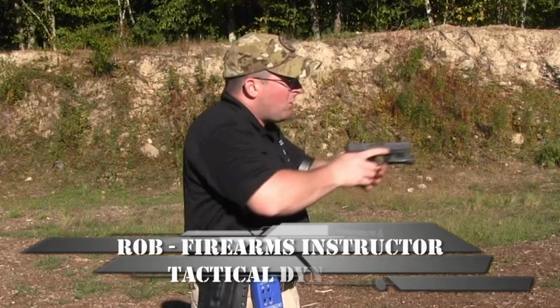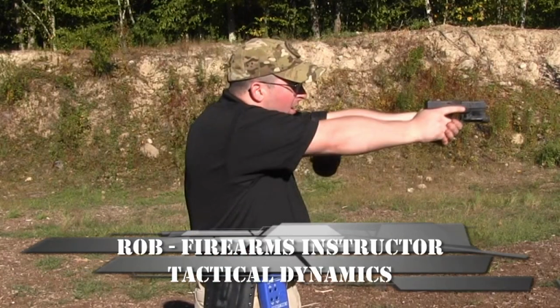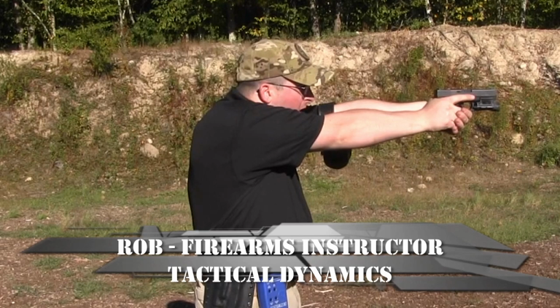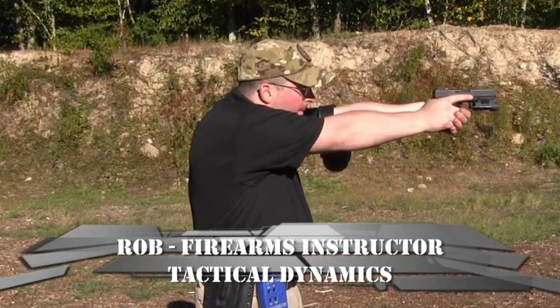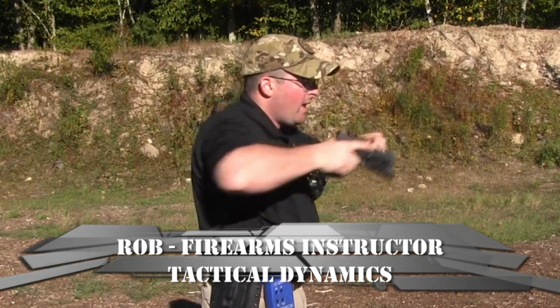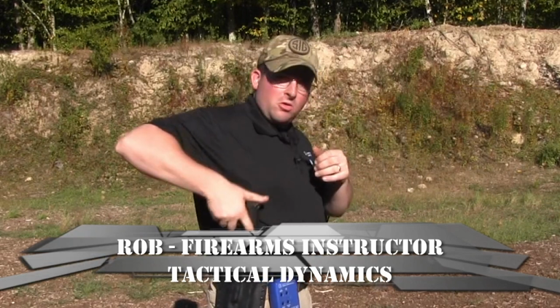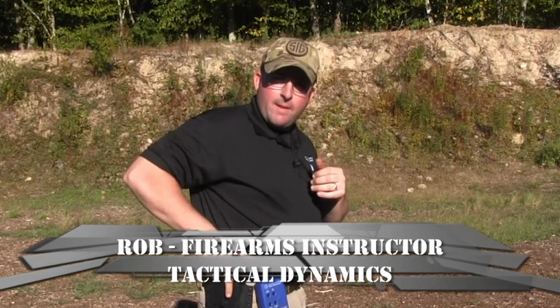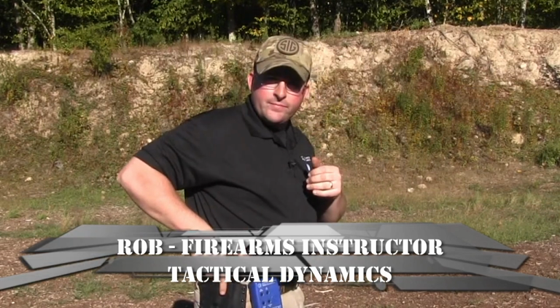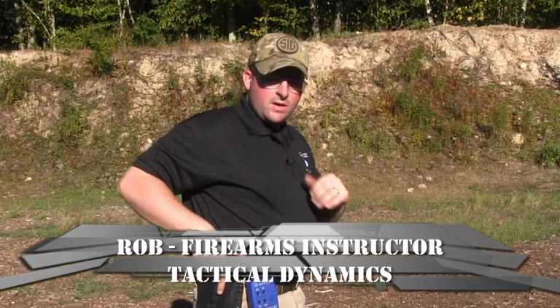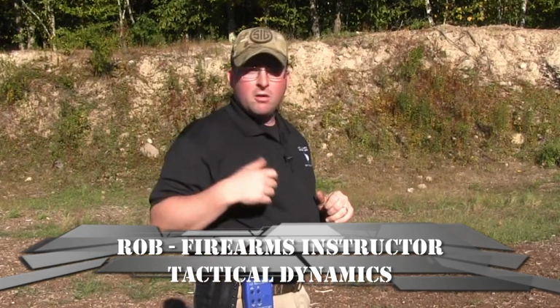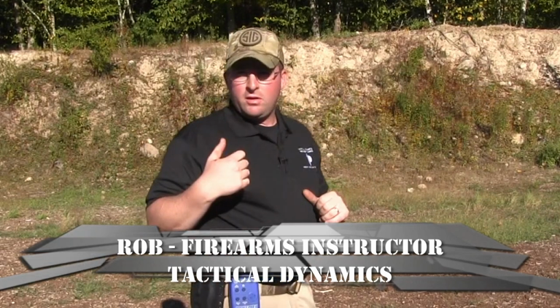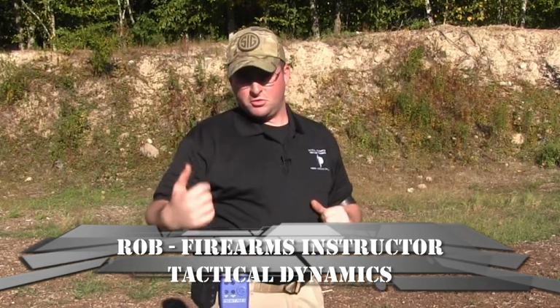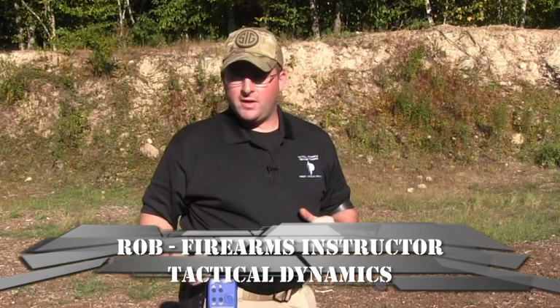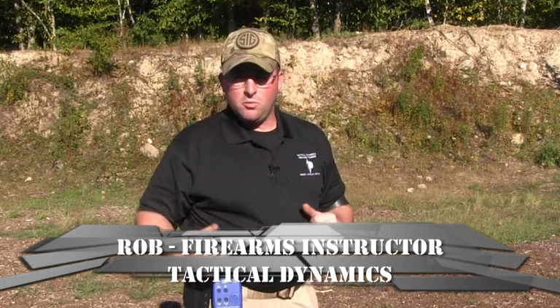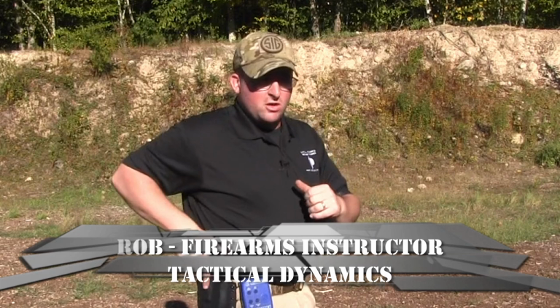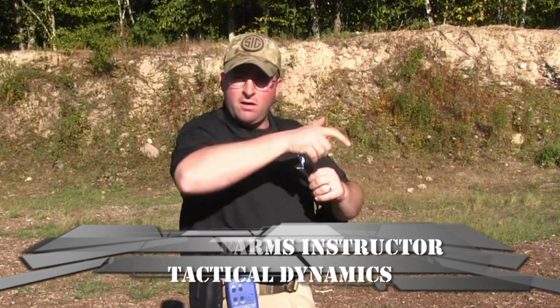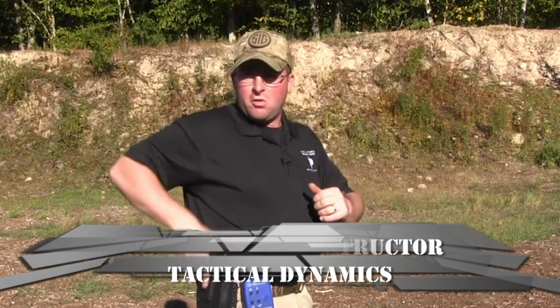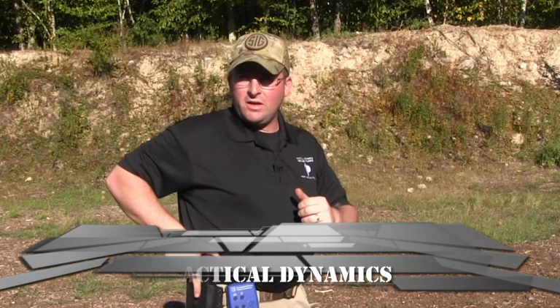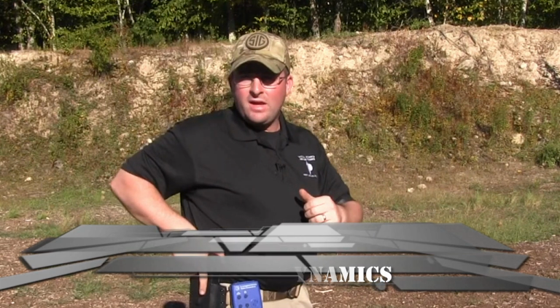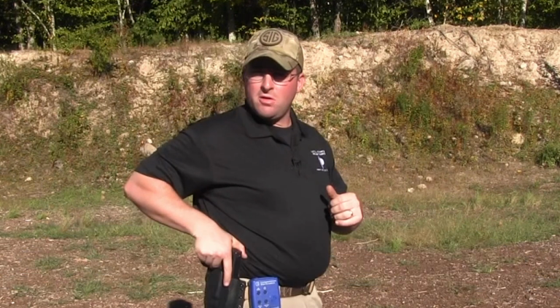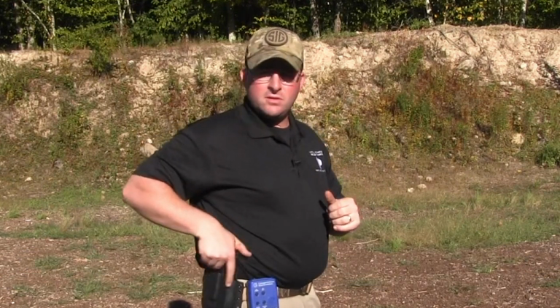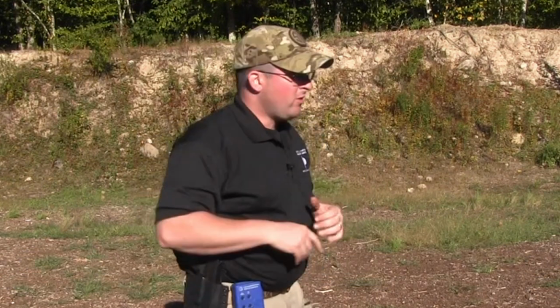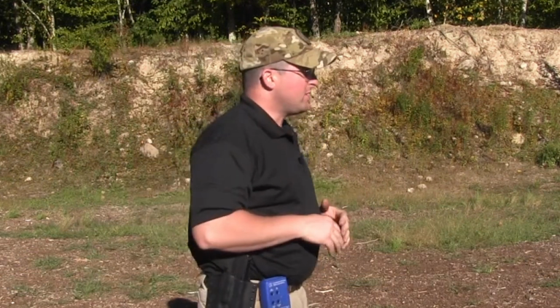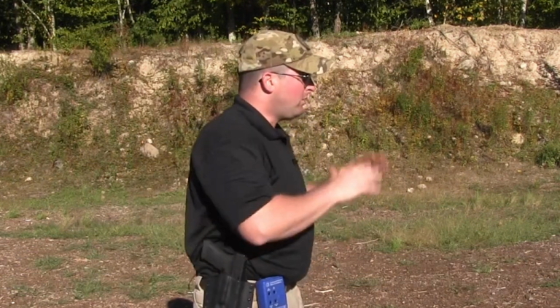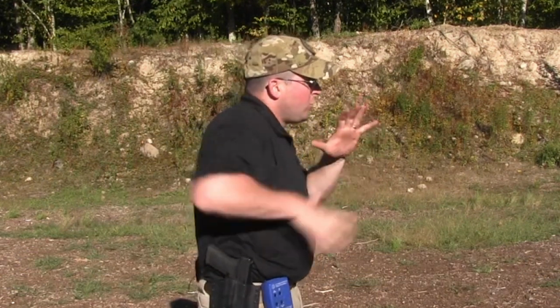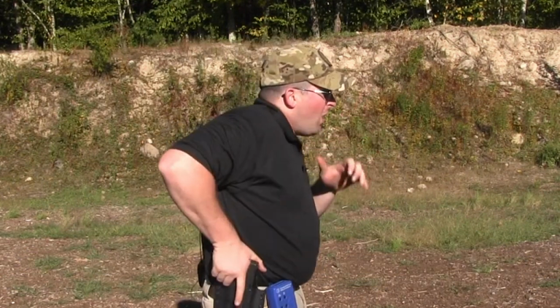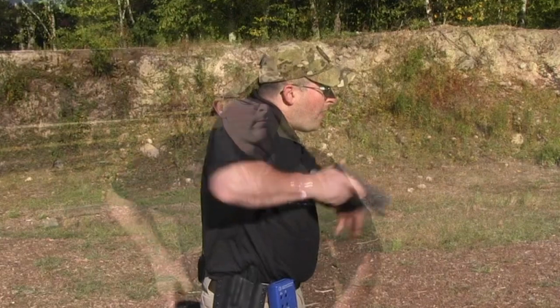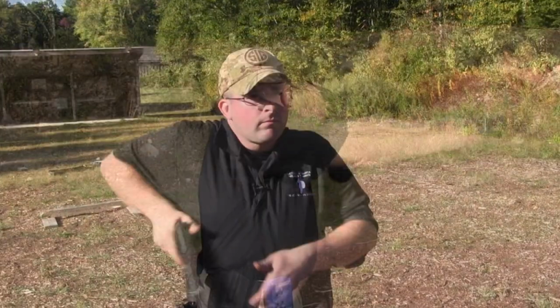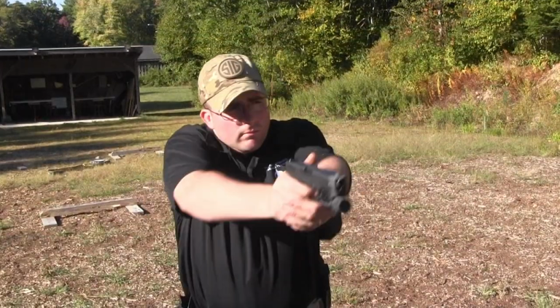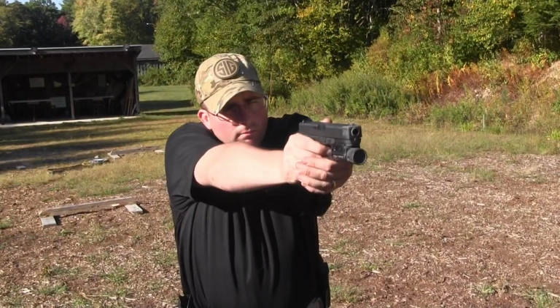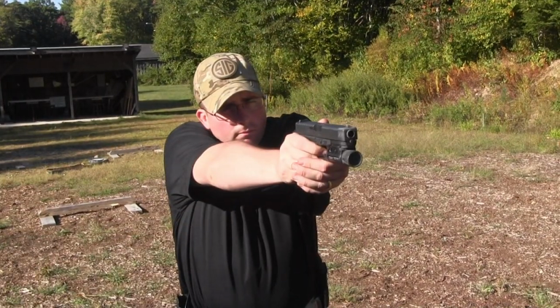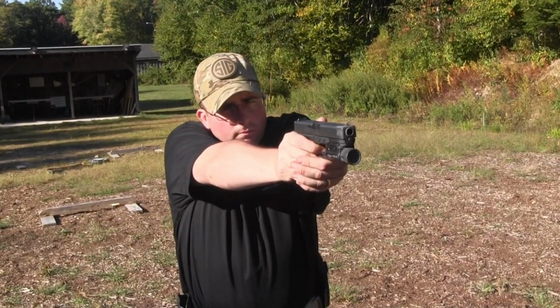Press your gun out to the target and then holster it up. In order to draw the gun, we're just going to do that holstering in reverse. Very simple — draw, out, up, and press.